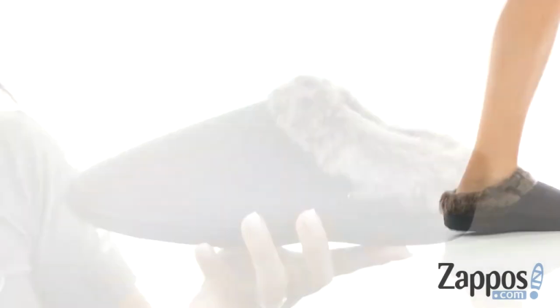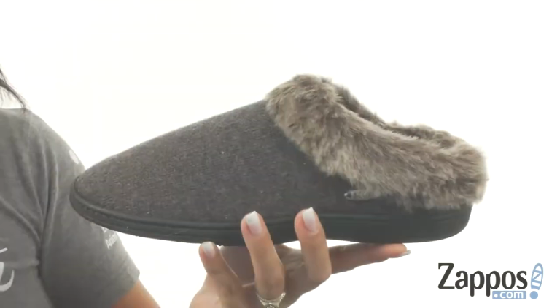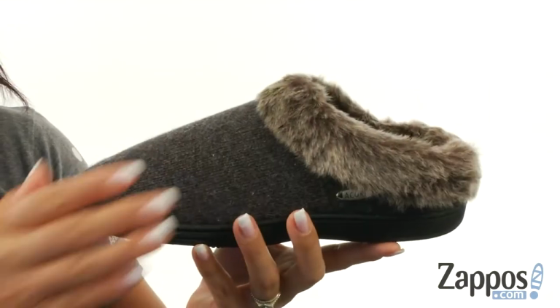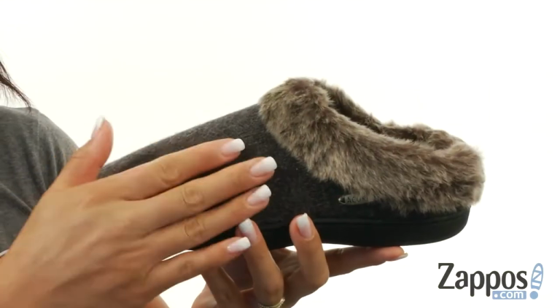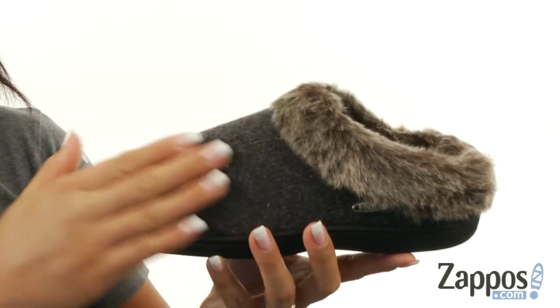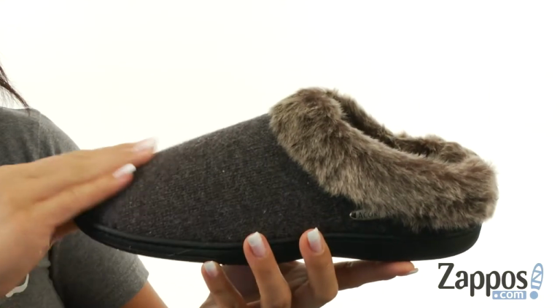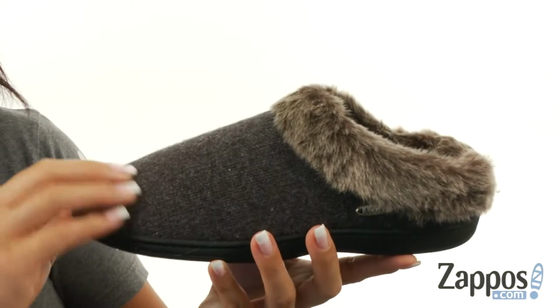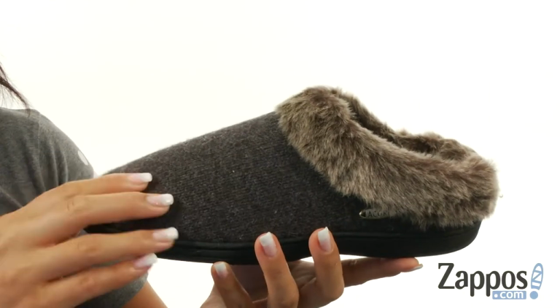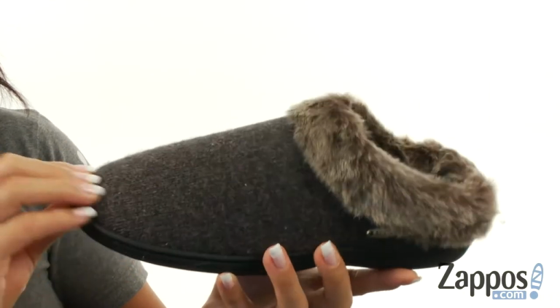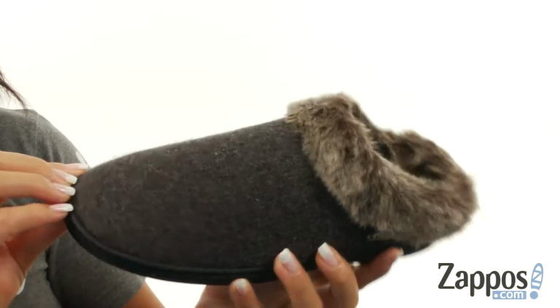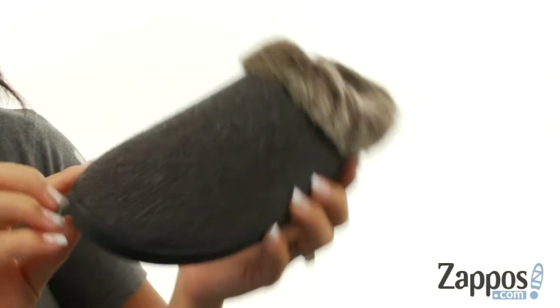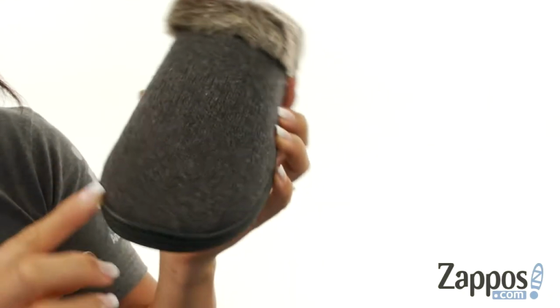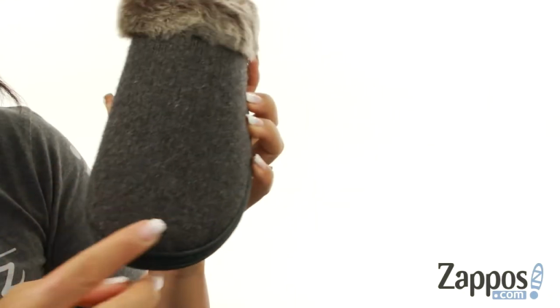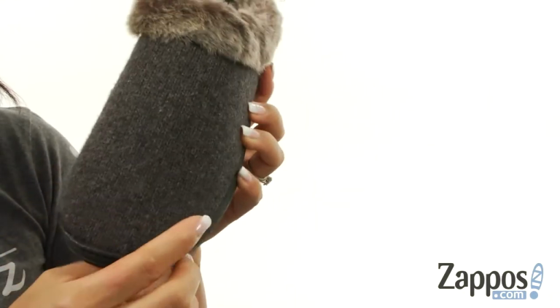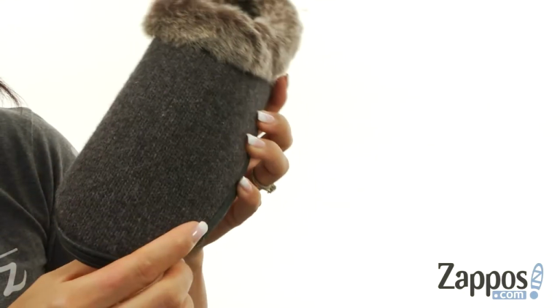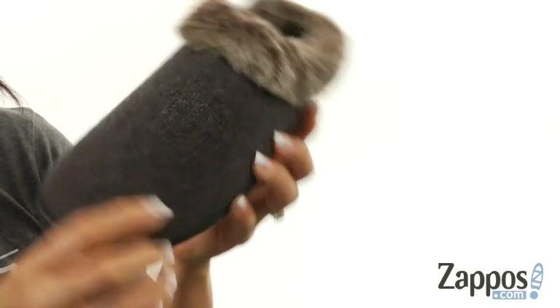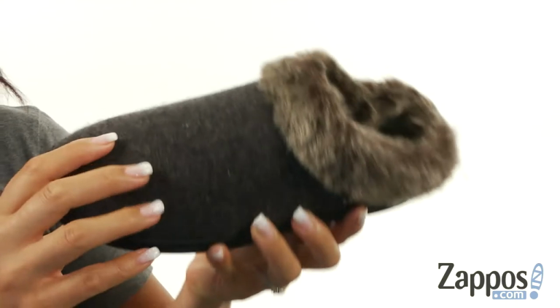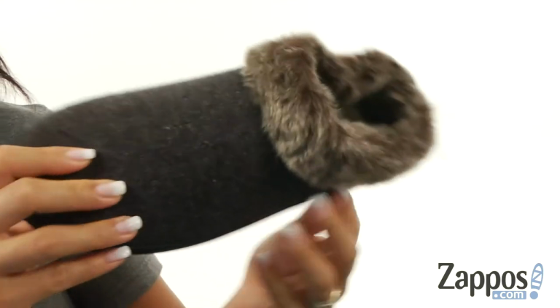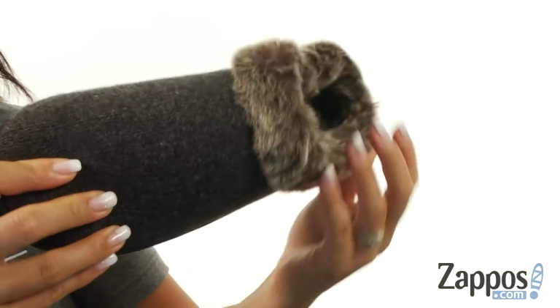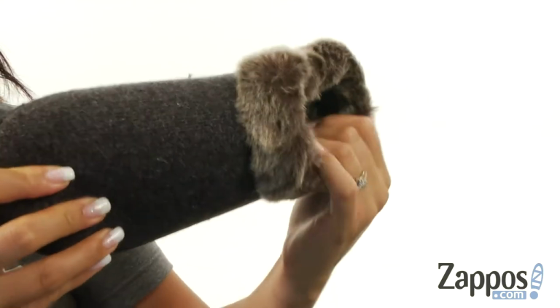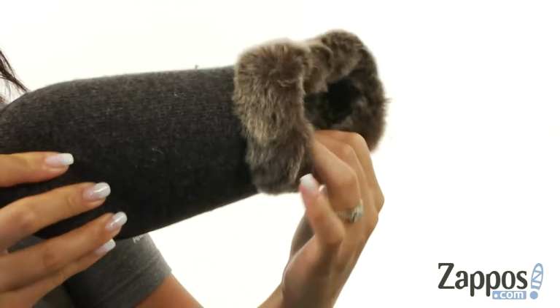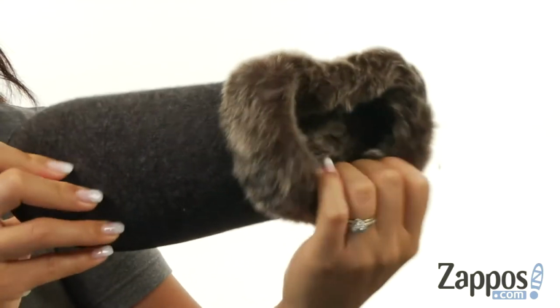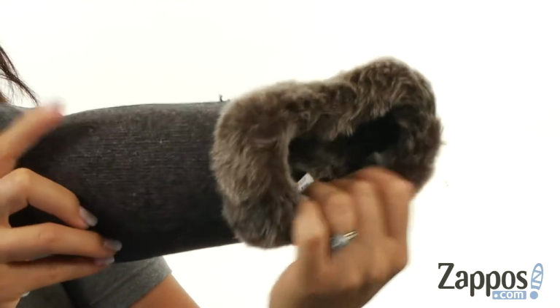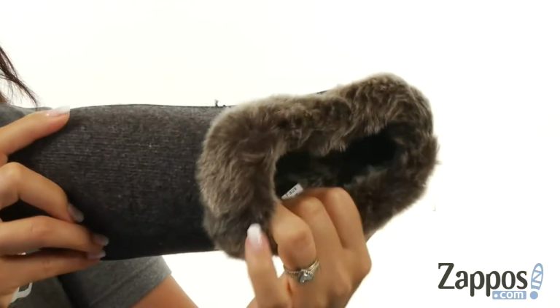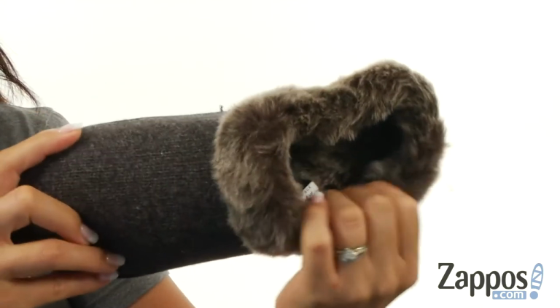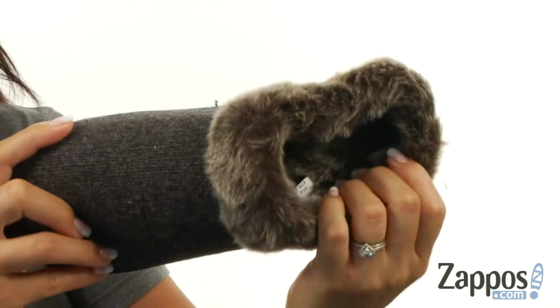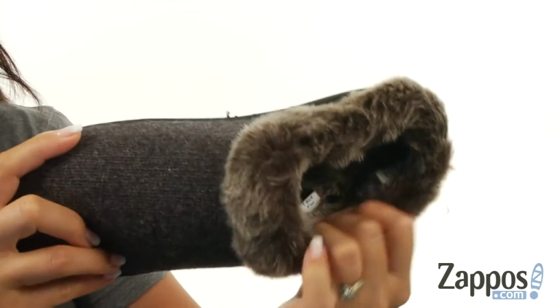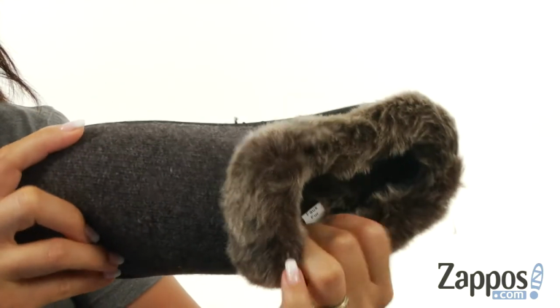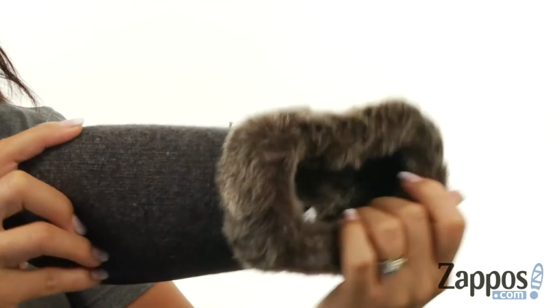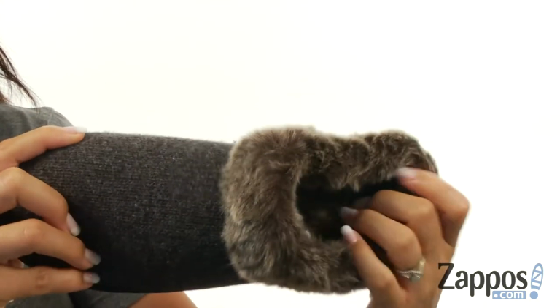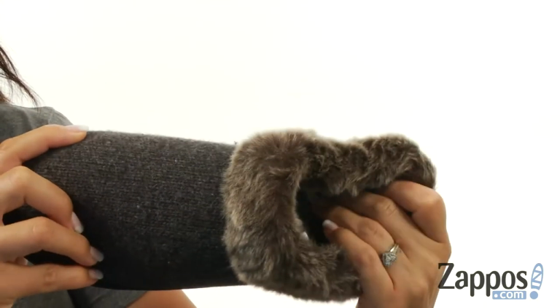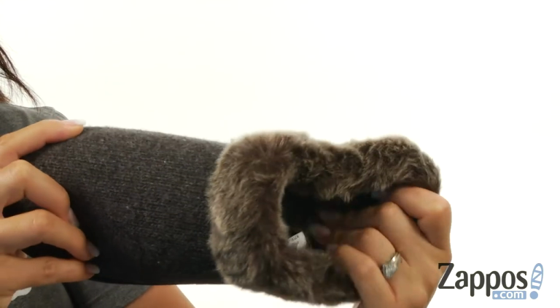These clogs are made of a wool blend upper and a nice round toe at the front. On the inside is lined with faux chinchilla lining, which is so amazing.